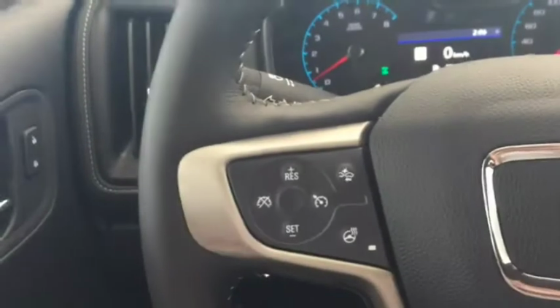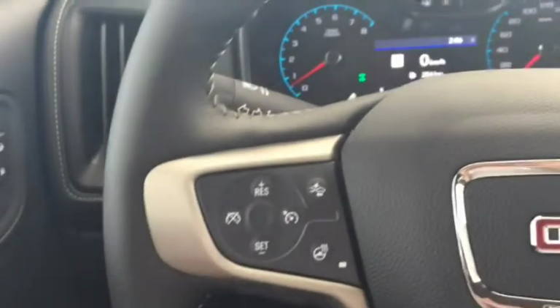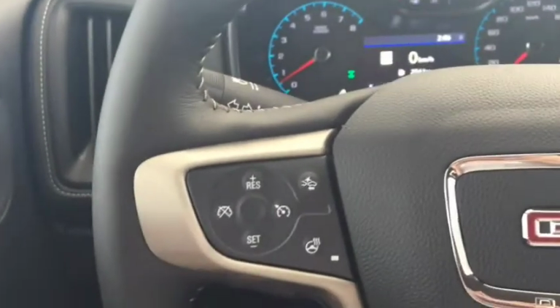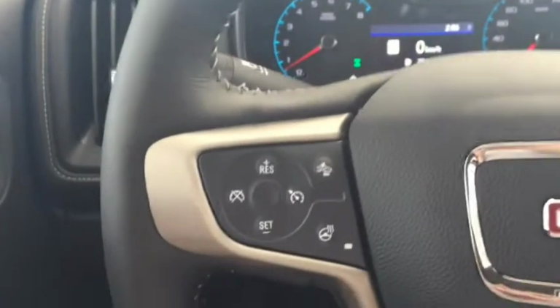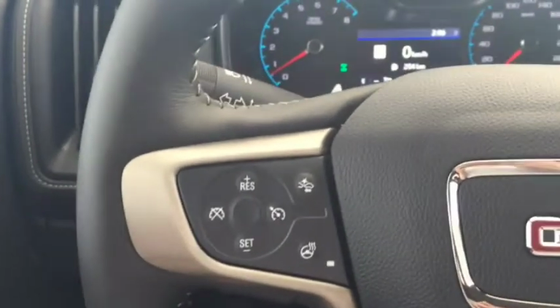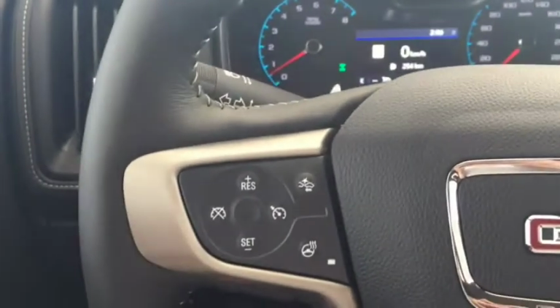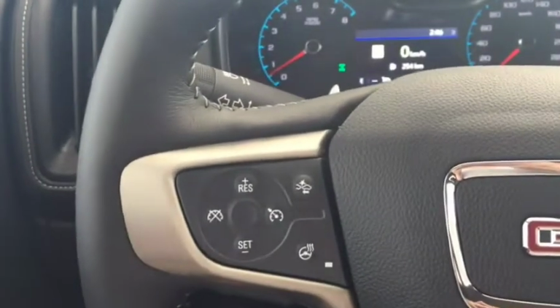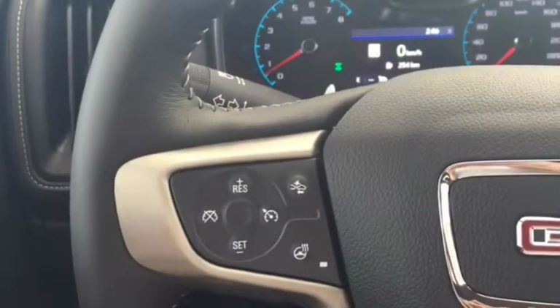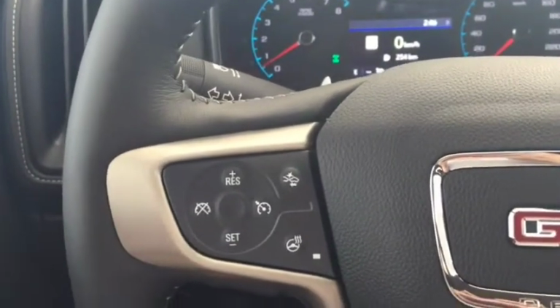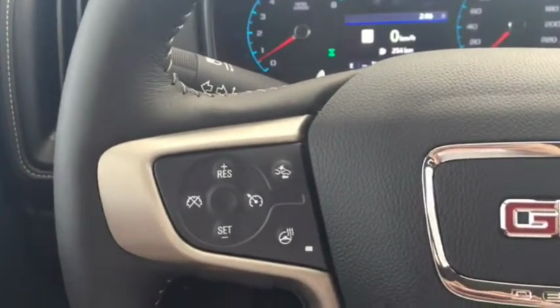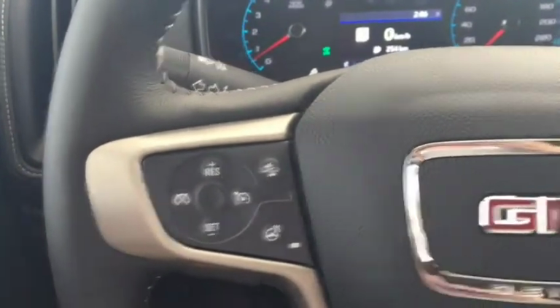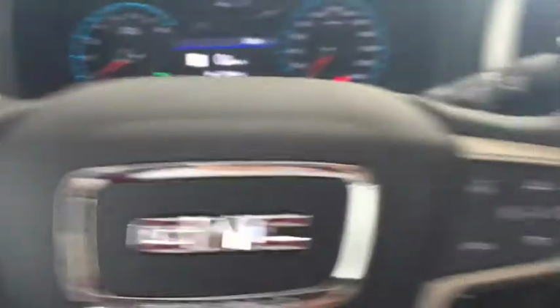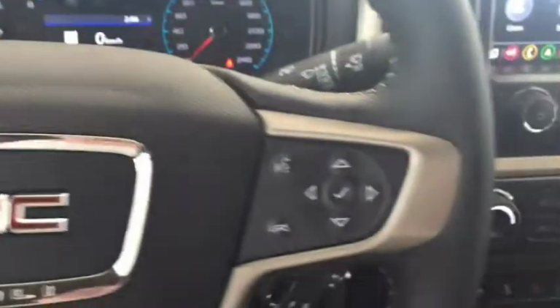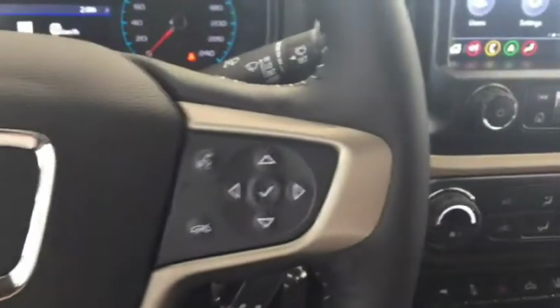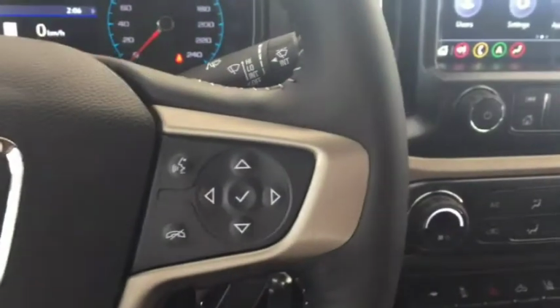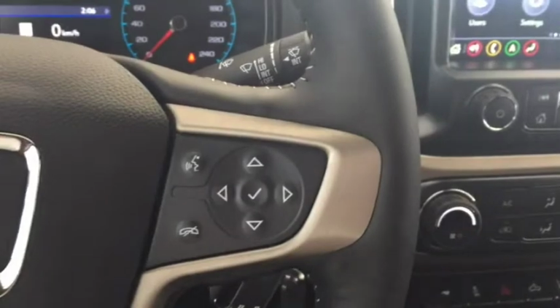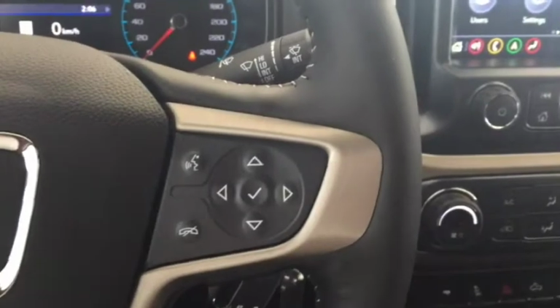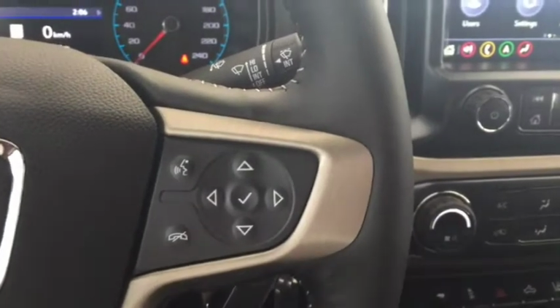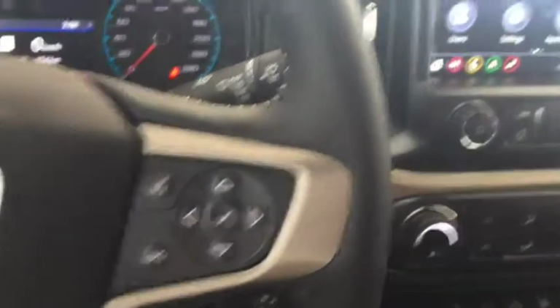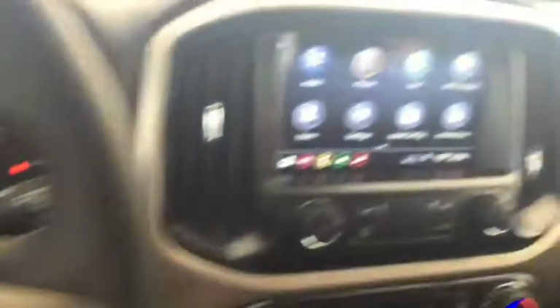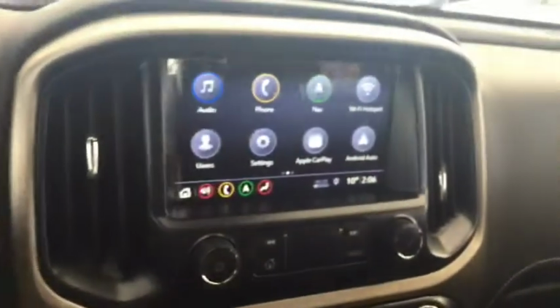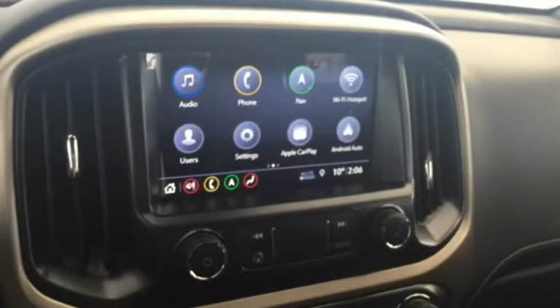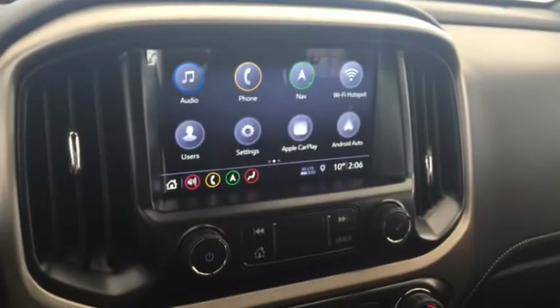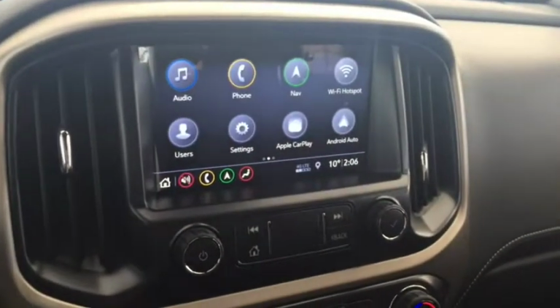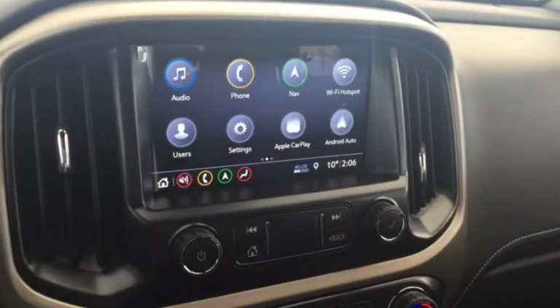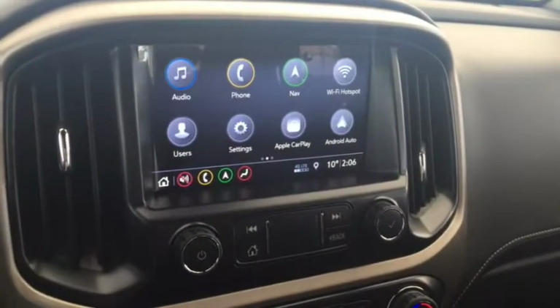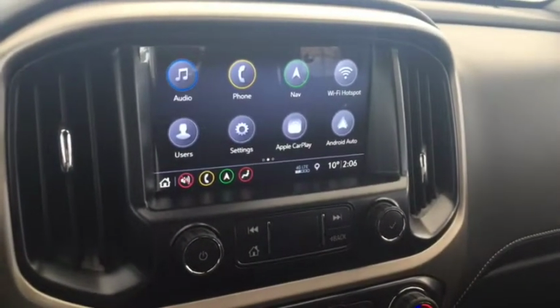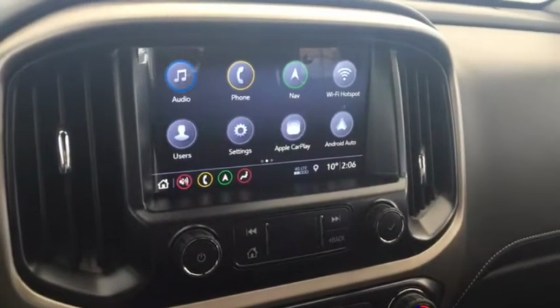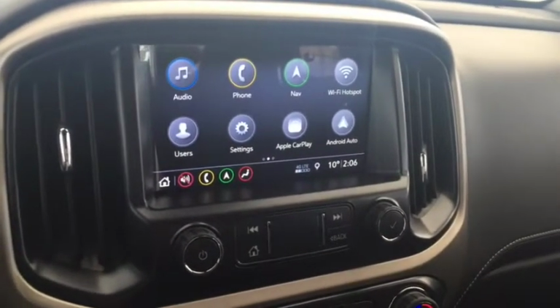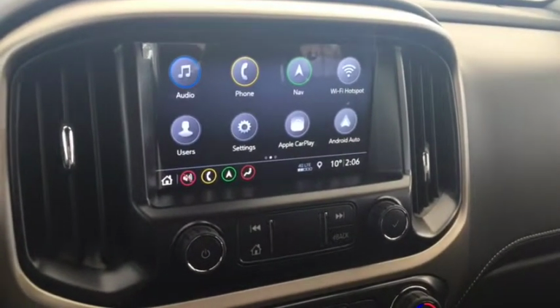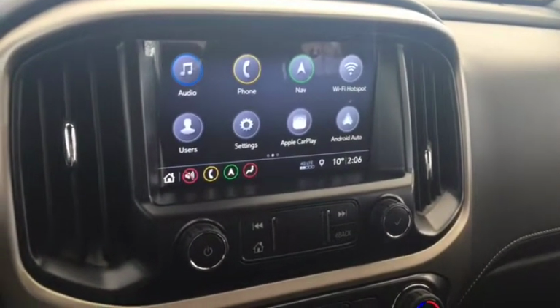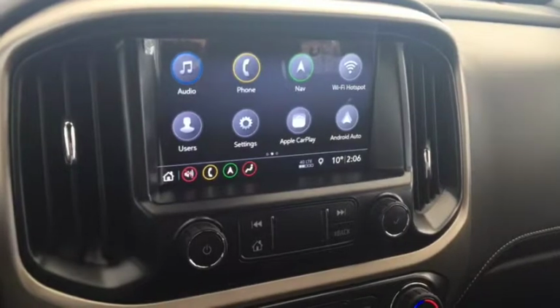On the steering wheel we have cruise control, forward collision alert, heated steering wheel, Bluetooth capability, media controls, screen display with navigation, rear vision backup camera, and AM FM radio.